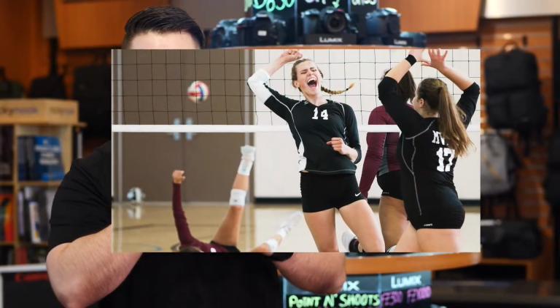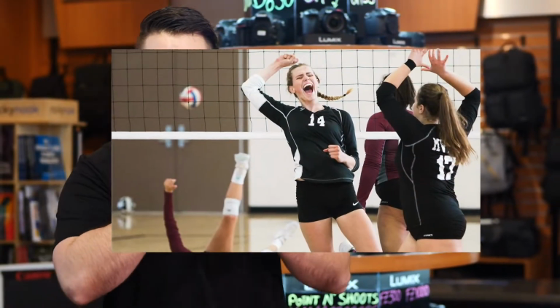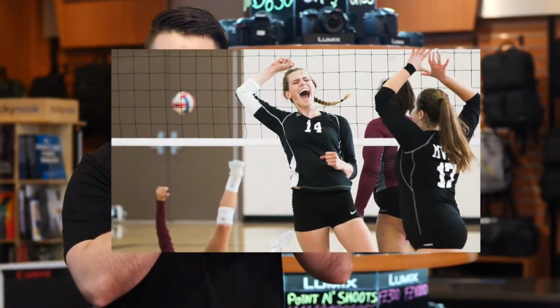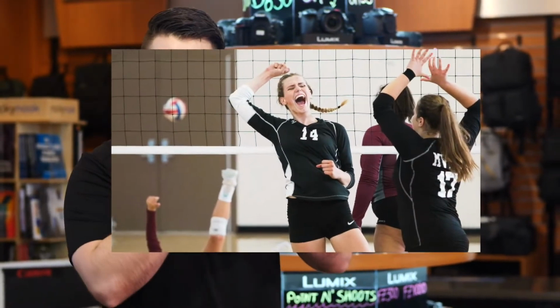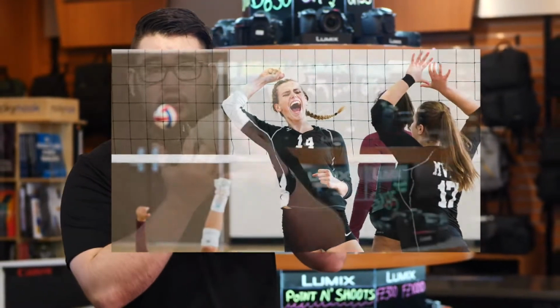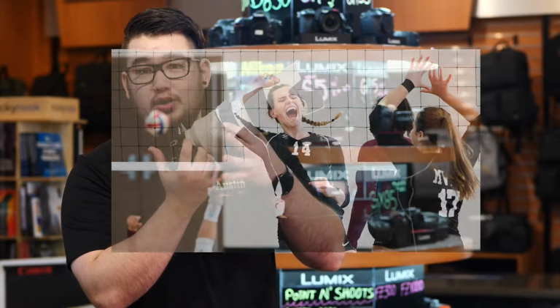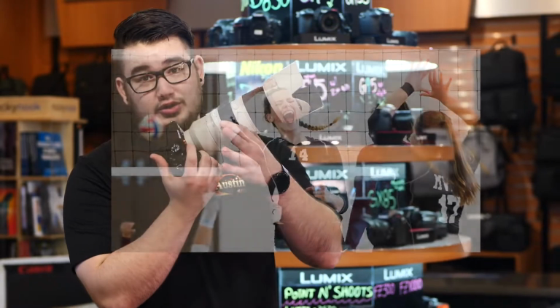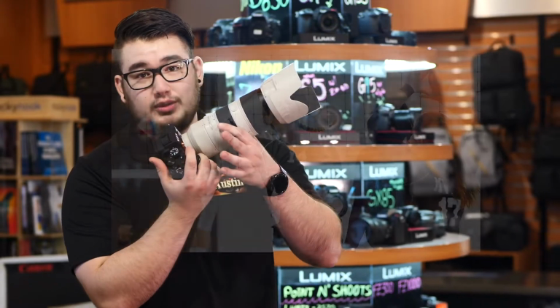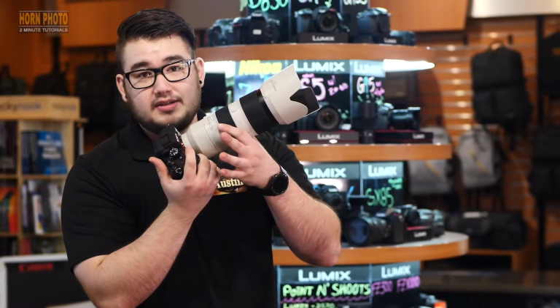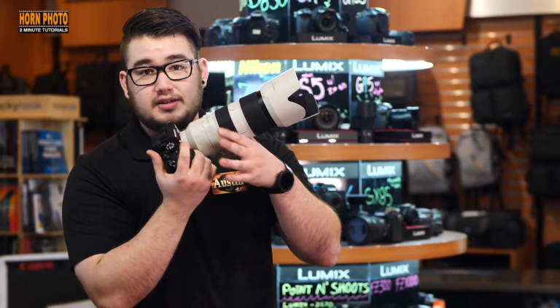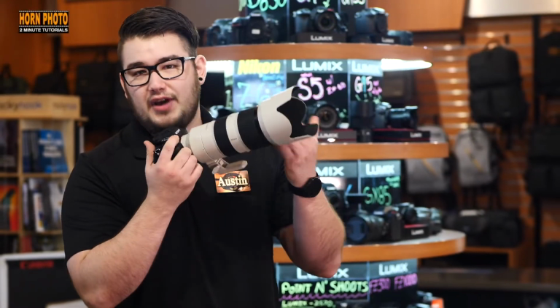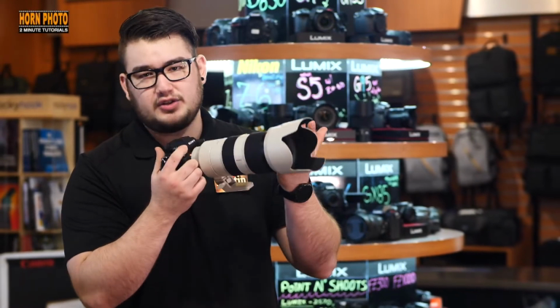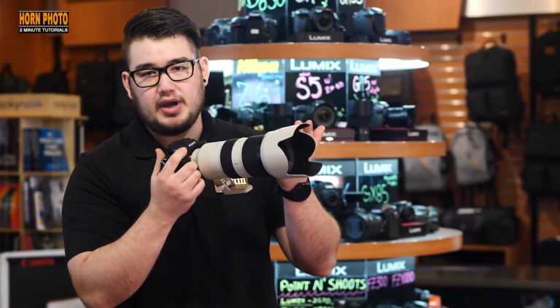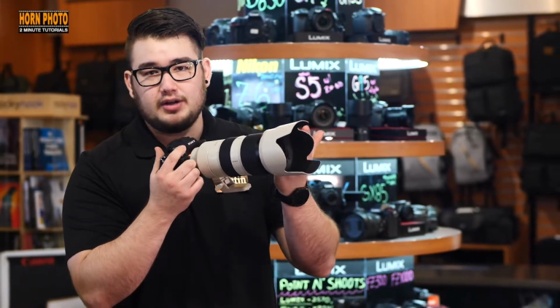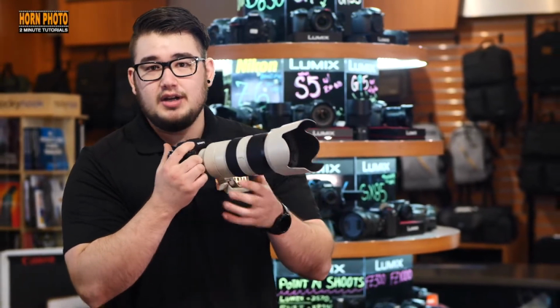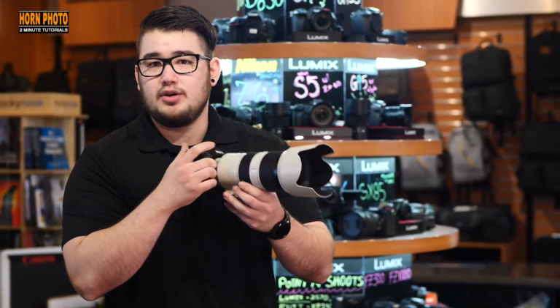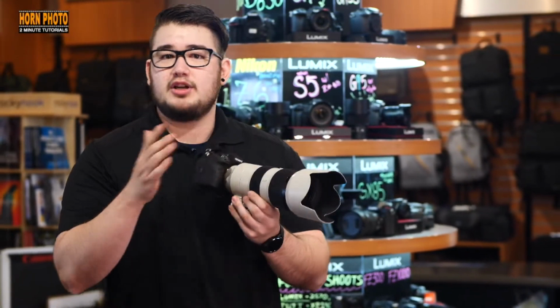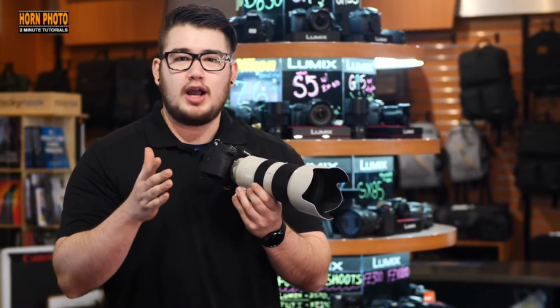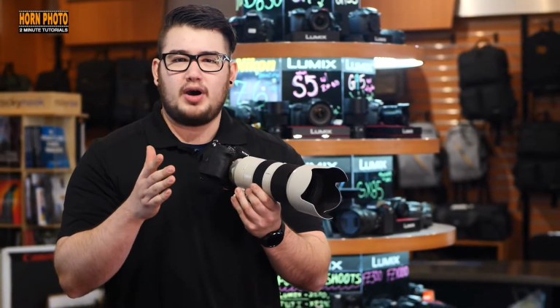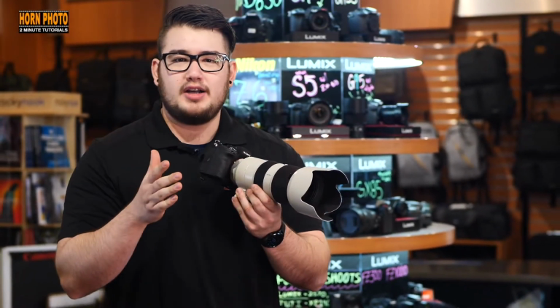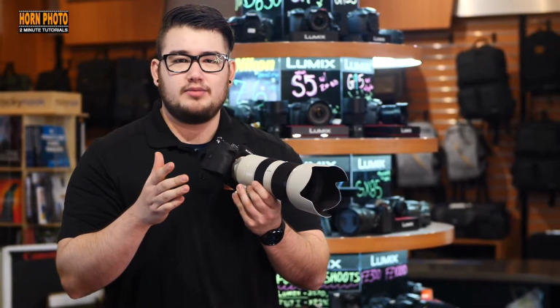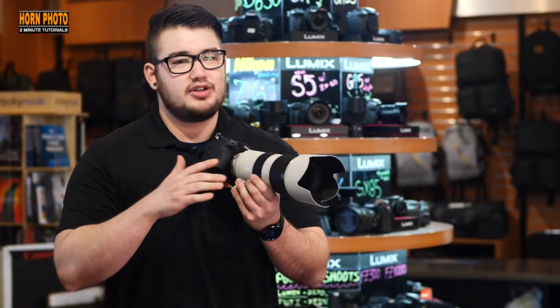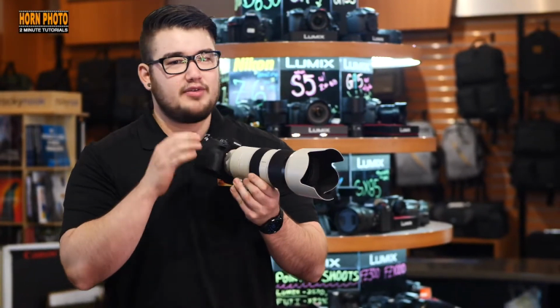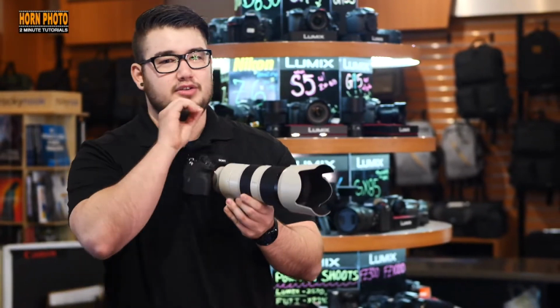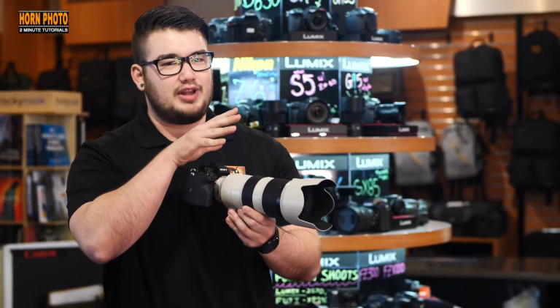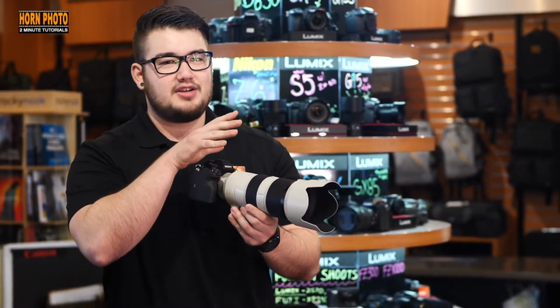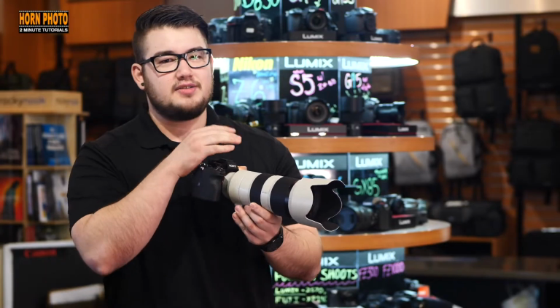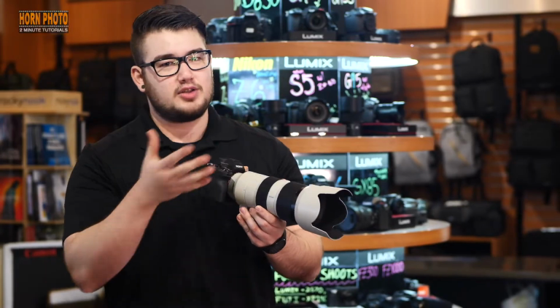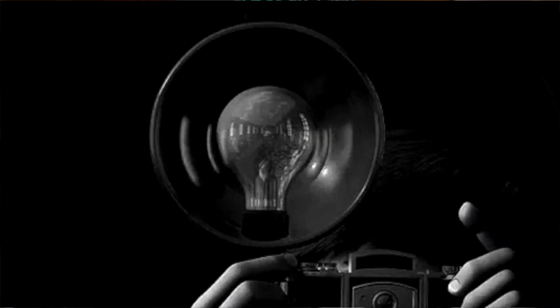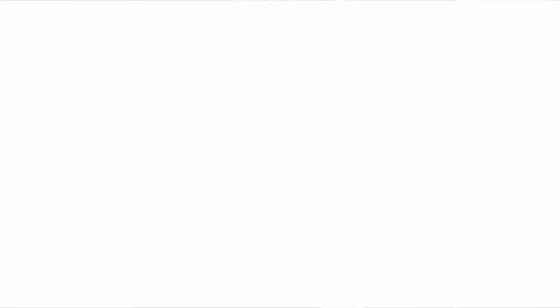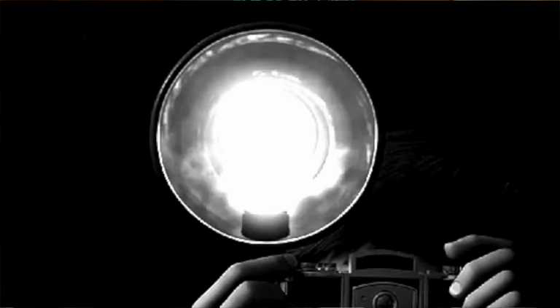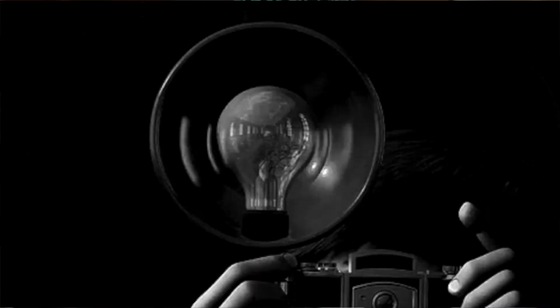You need a telephoto or zoom lens — the faster the better. You don't need a tripod, and you should never use a flash, as it's disruptive to the athletes.